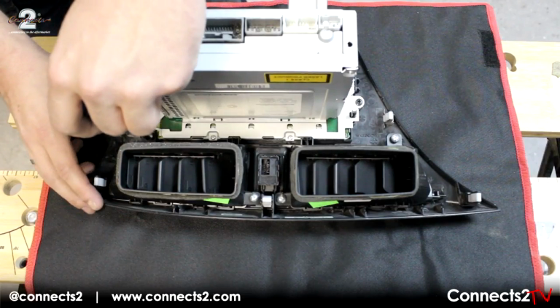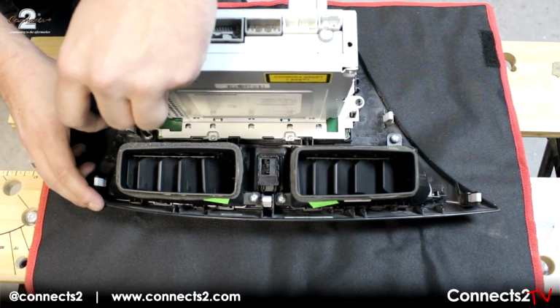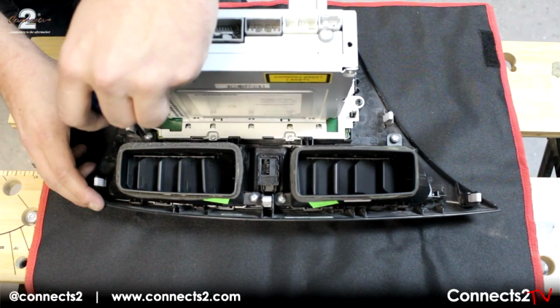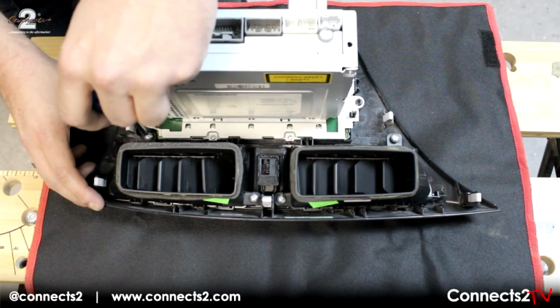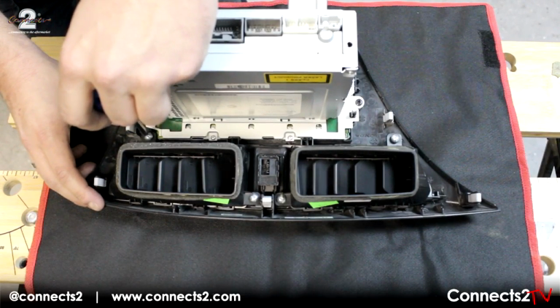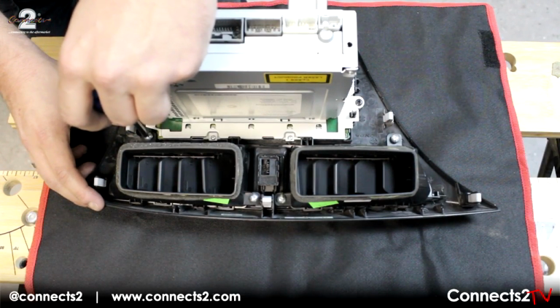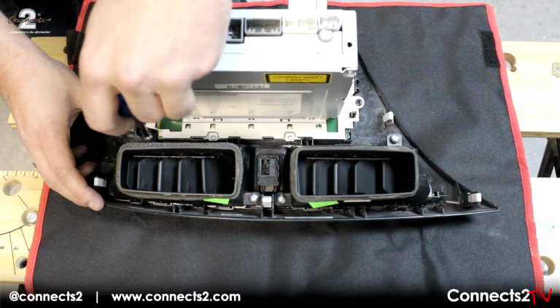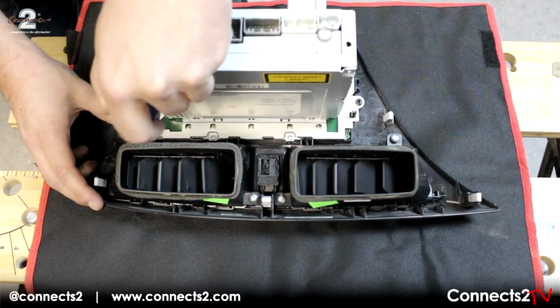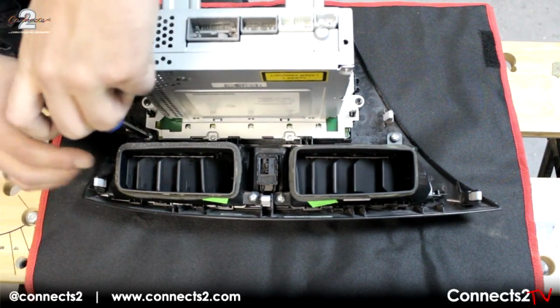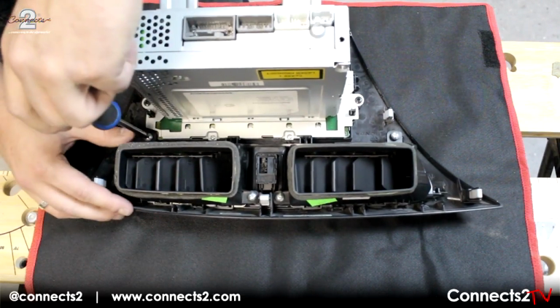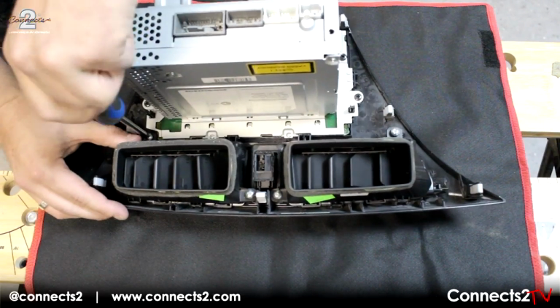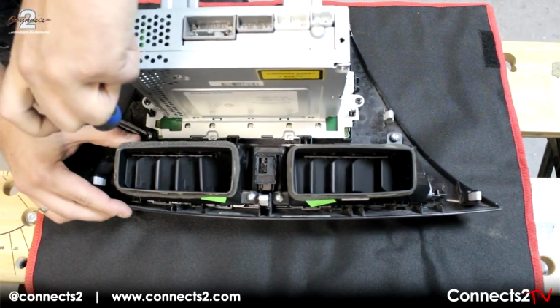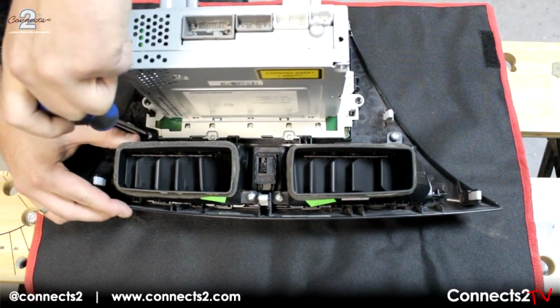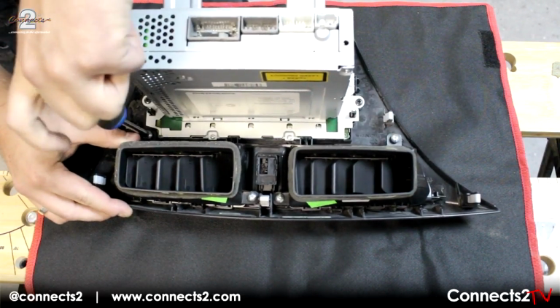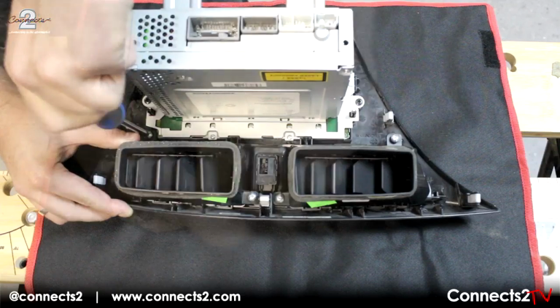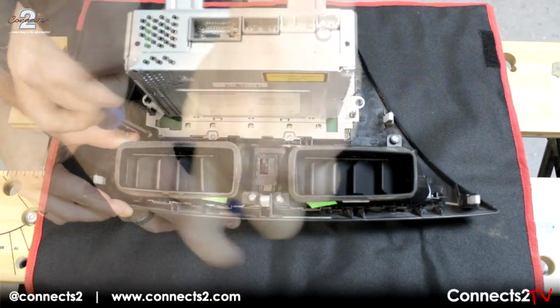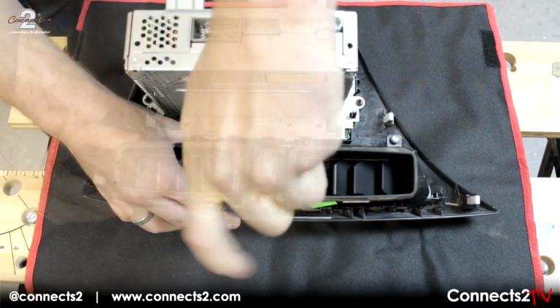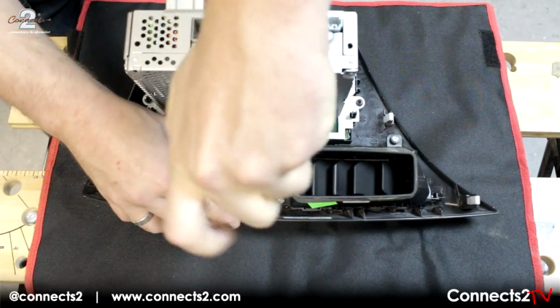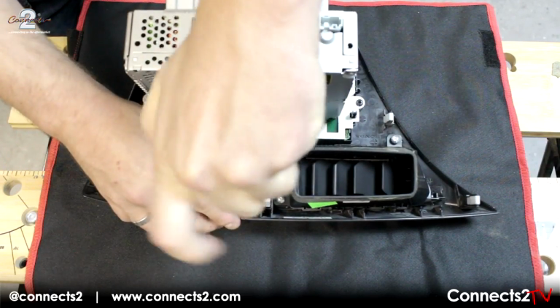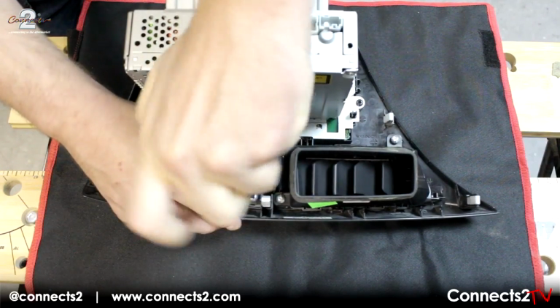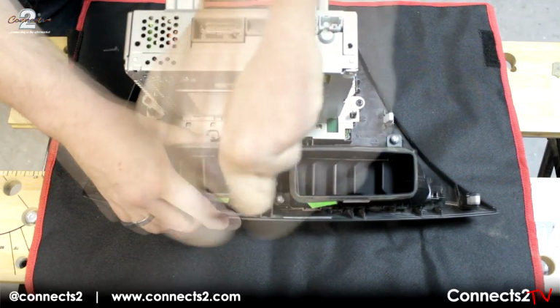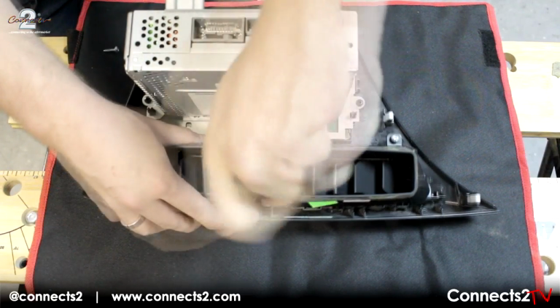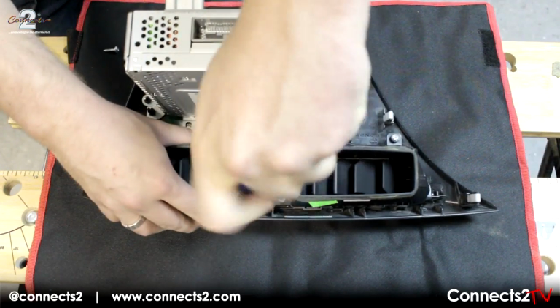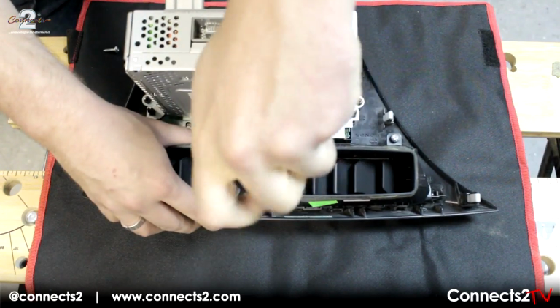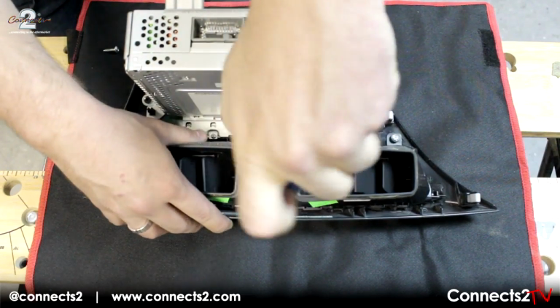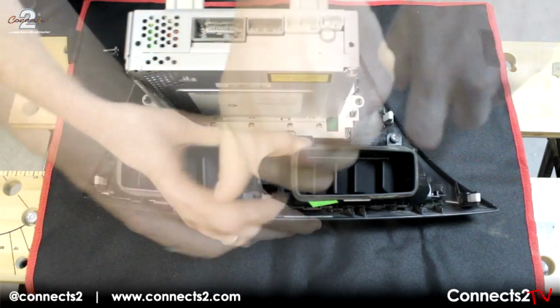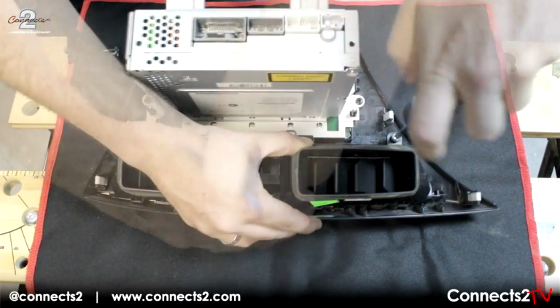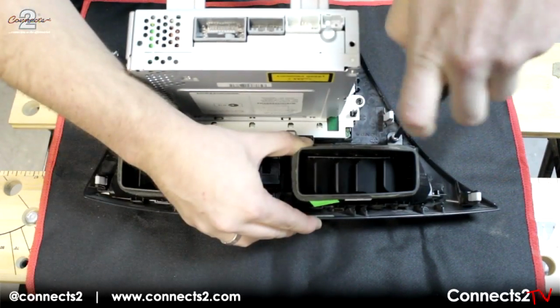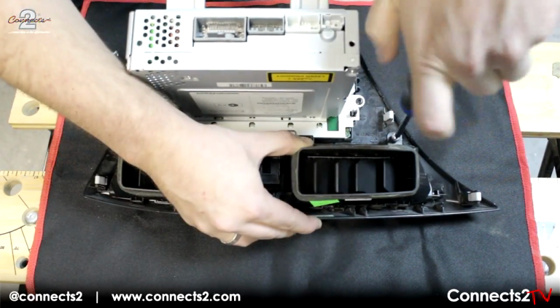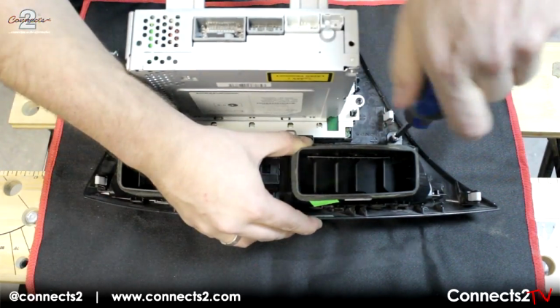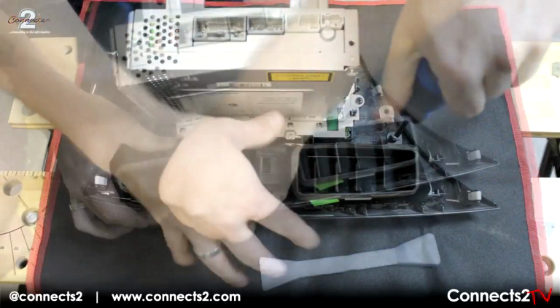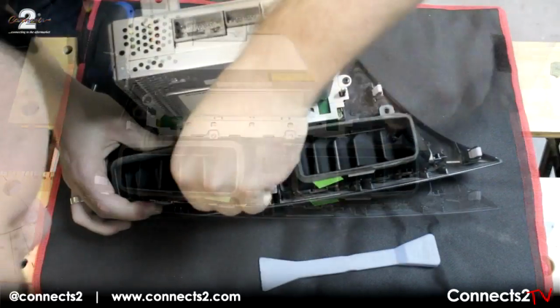Now we can start to de-assemble the main head unit. Remove the screws and take out the air vents as well as the hazard switch.